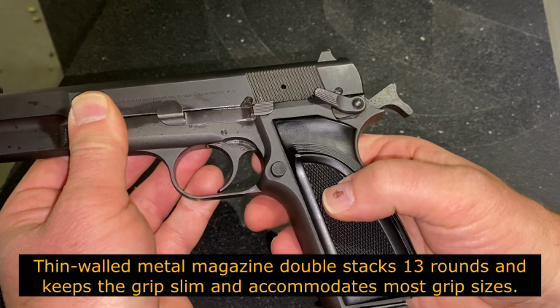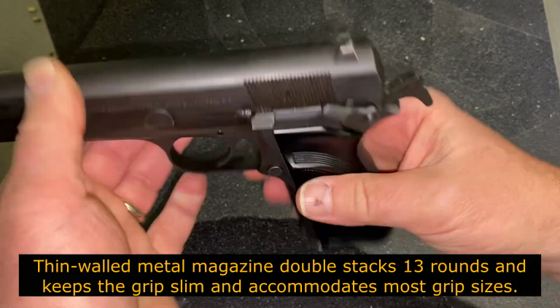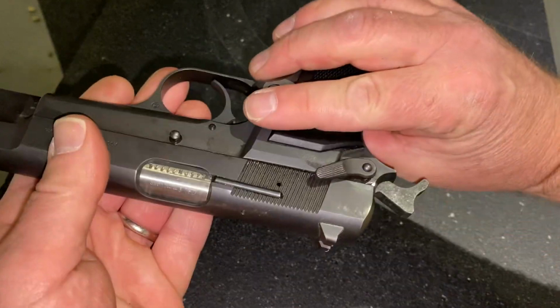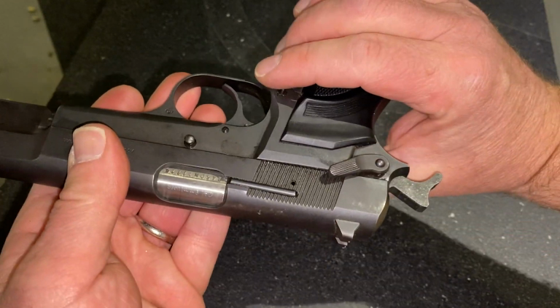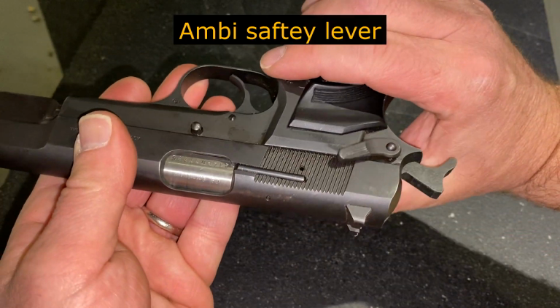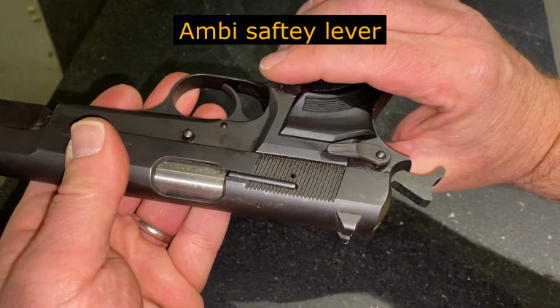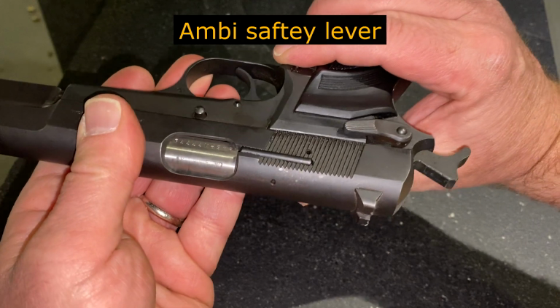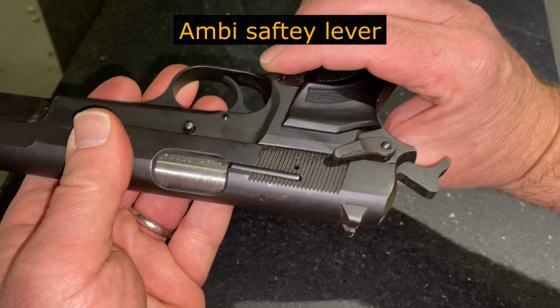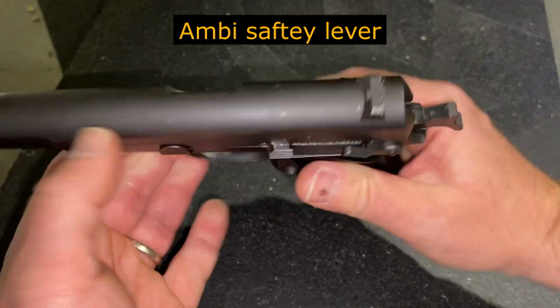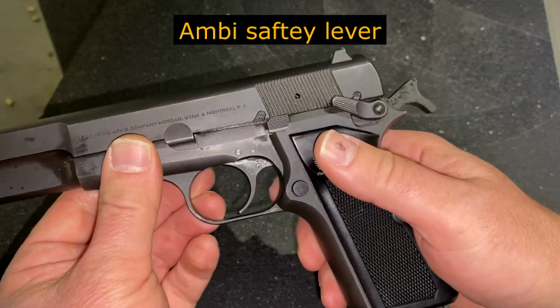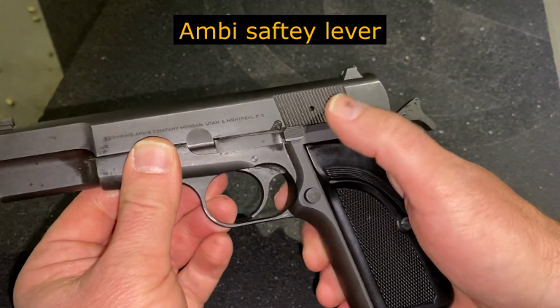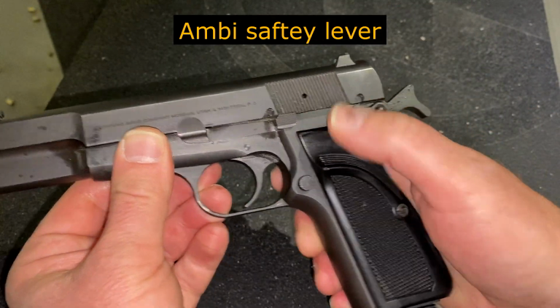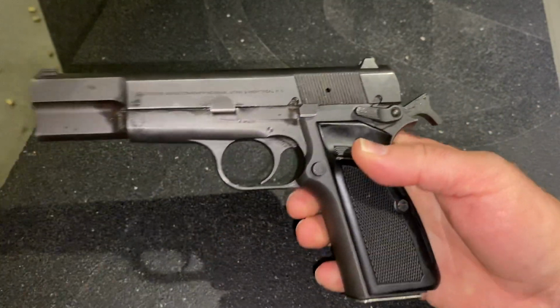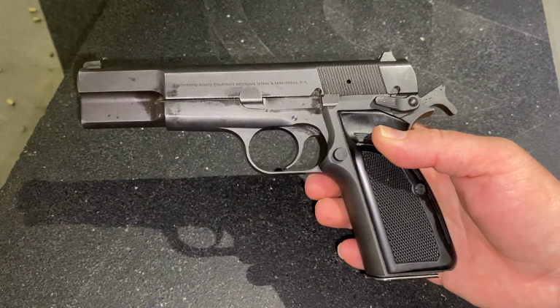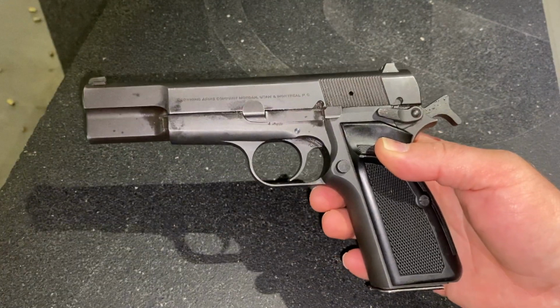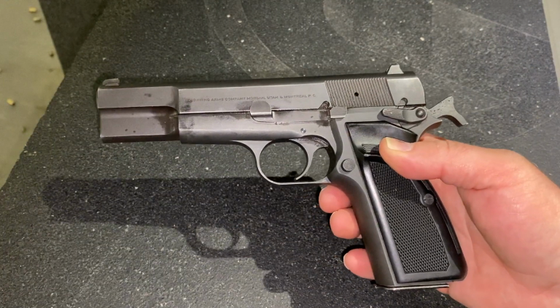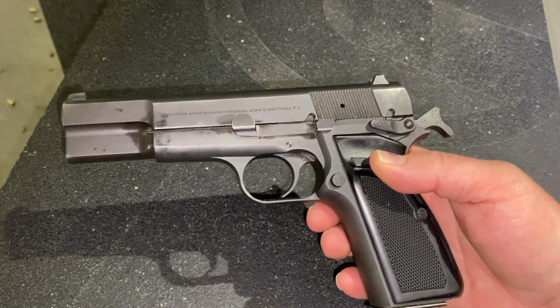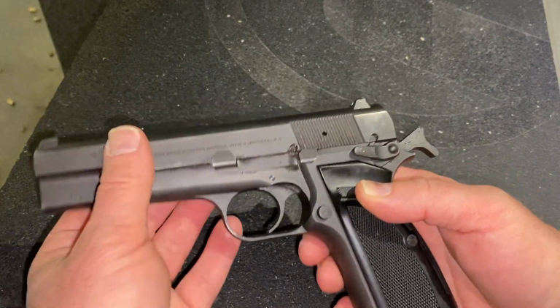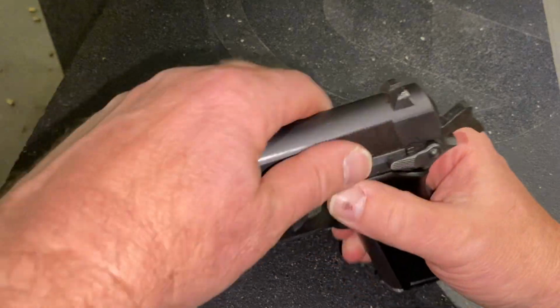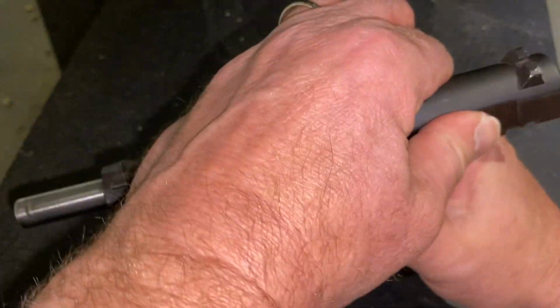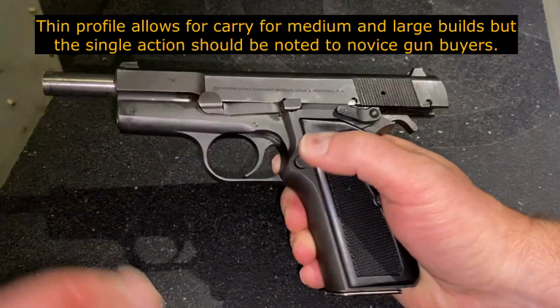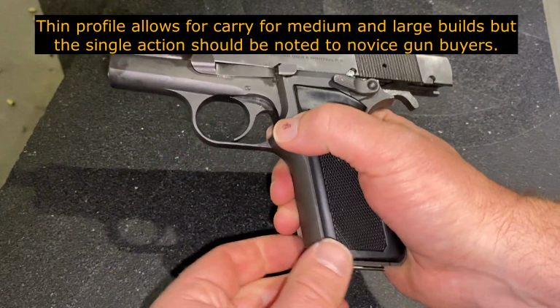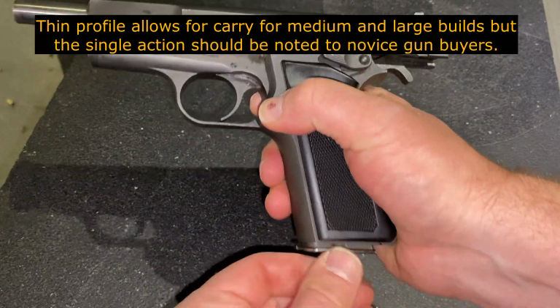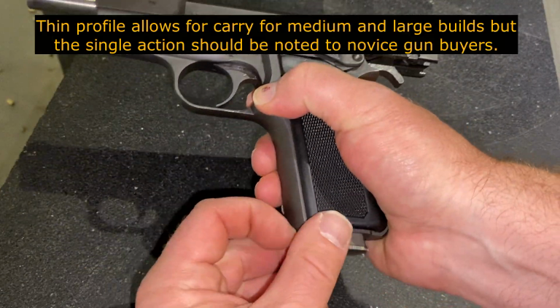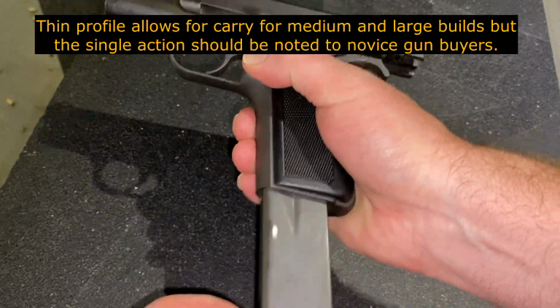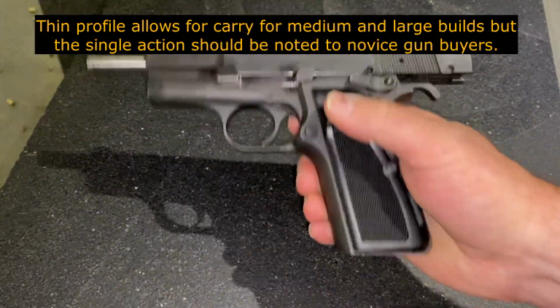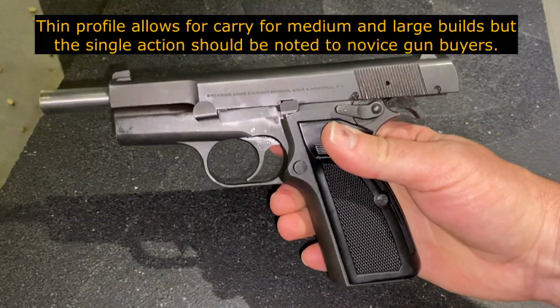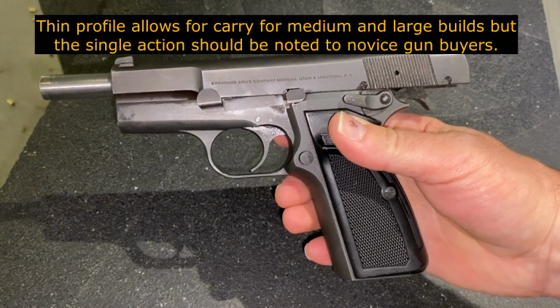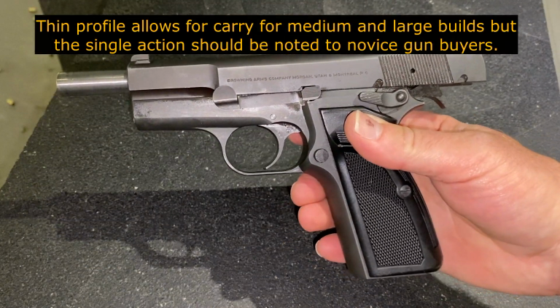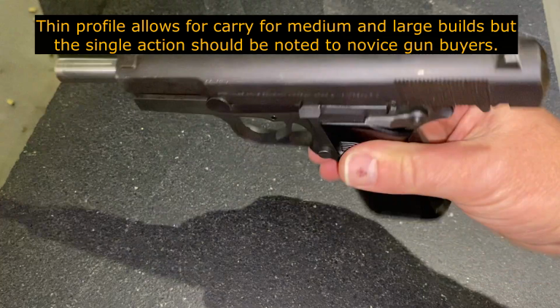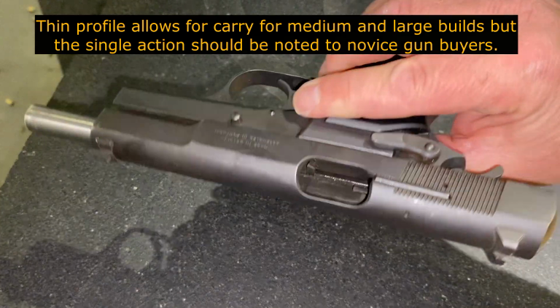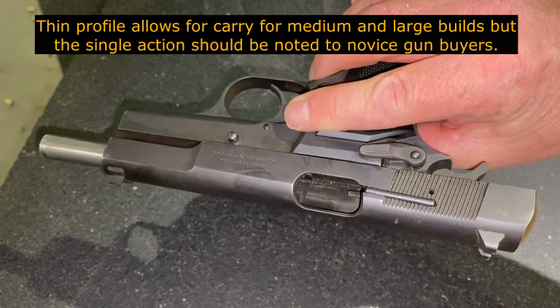The one I own is a bit of an older model, and it does not have the ambidextrous safety that you see here. Talking a bit about ergonomics, the thin wall design in the magazine allows the grip to remain thin while getting 13 rounds in there, and it's really comfortable to use for all hand sizes.